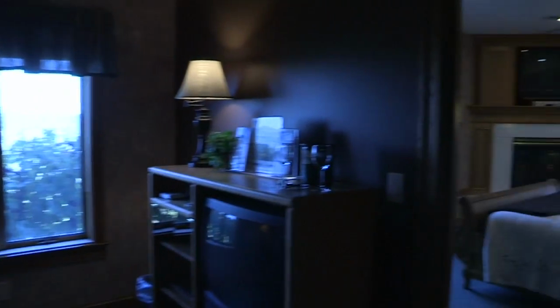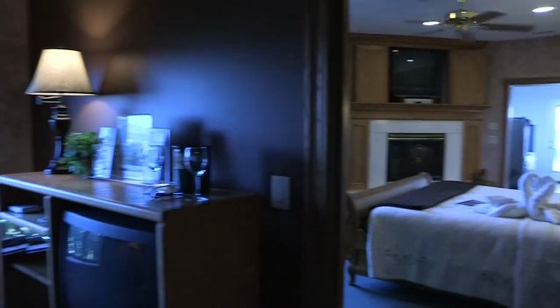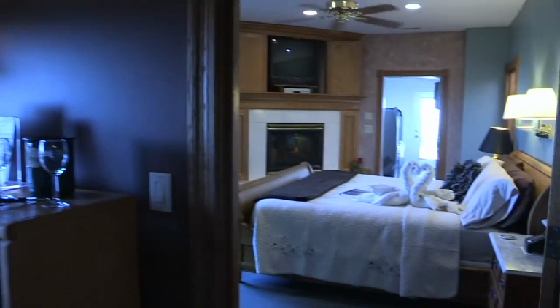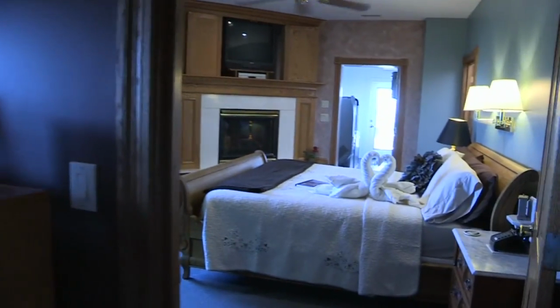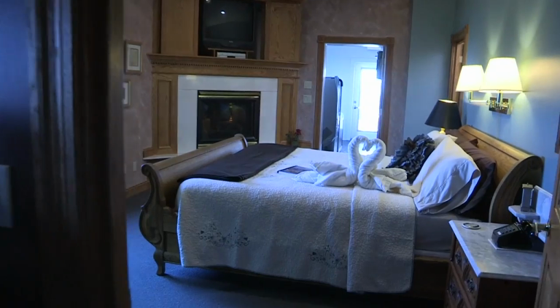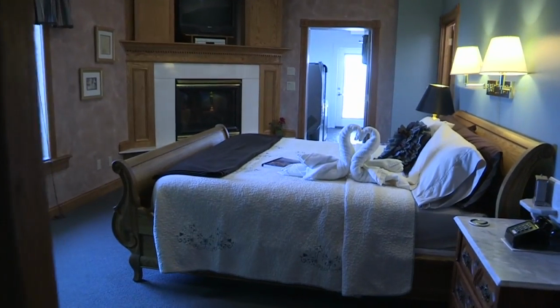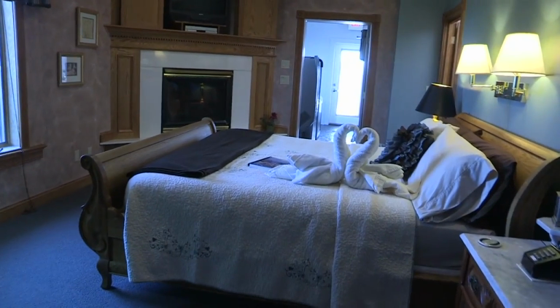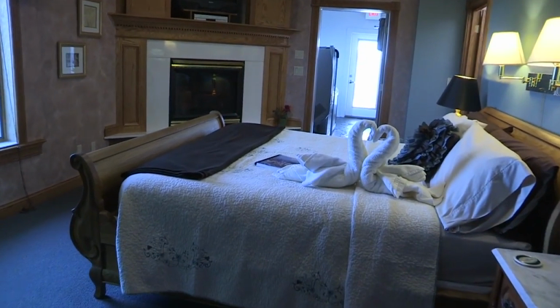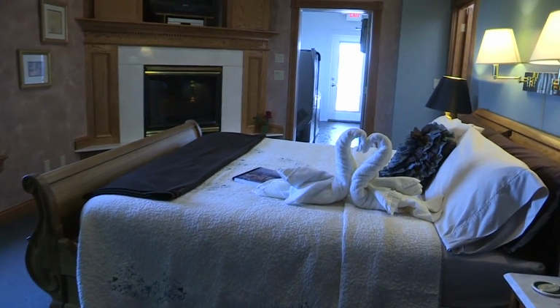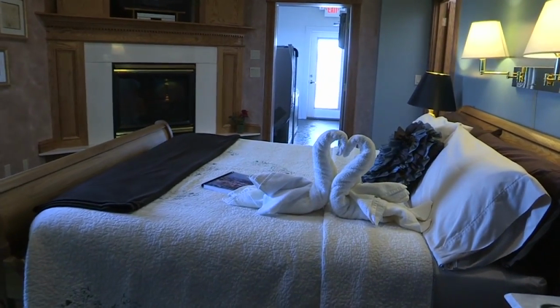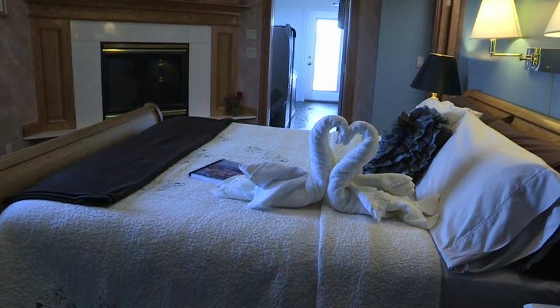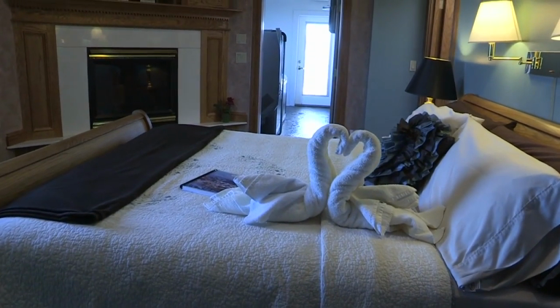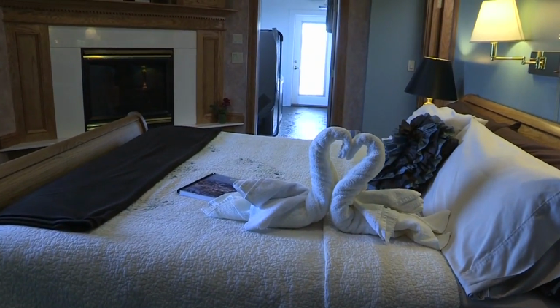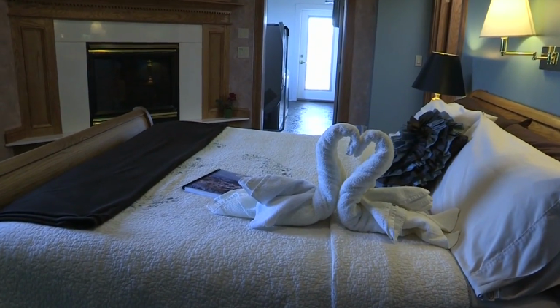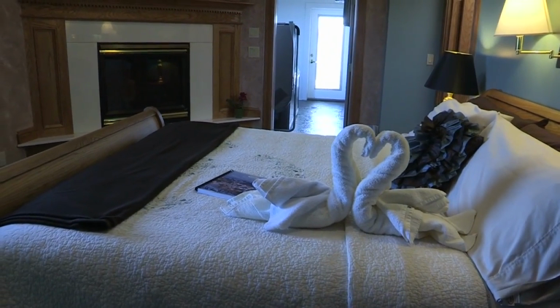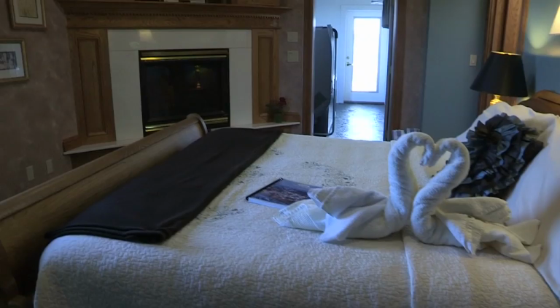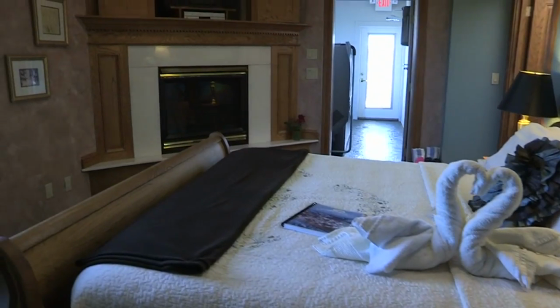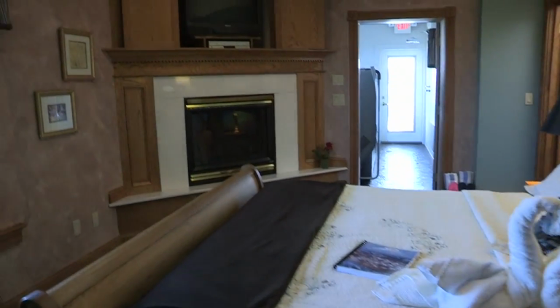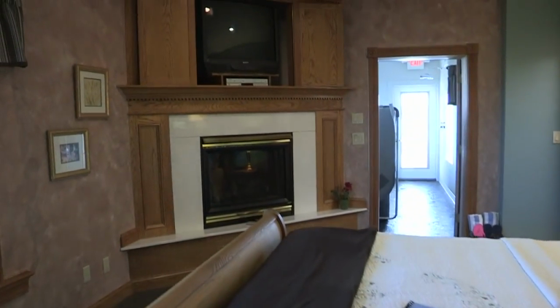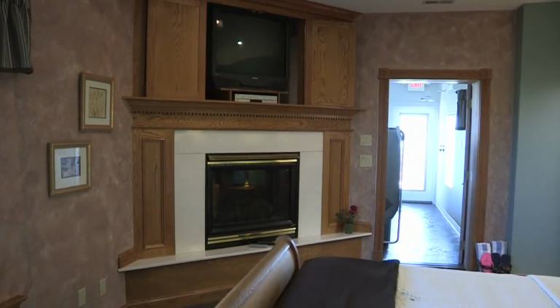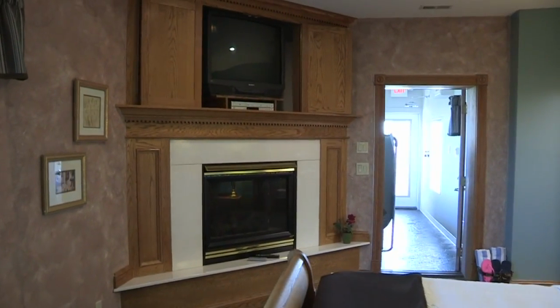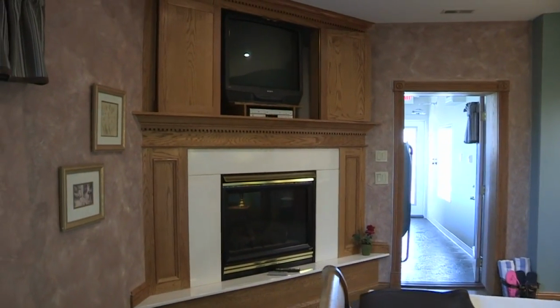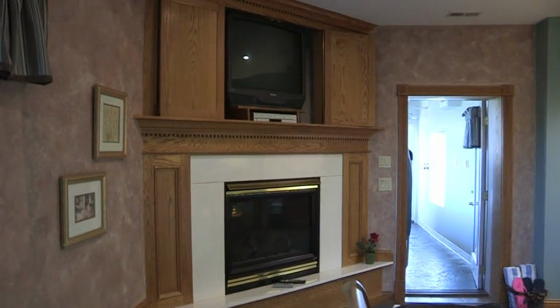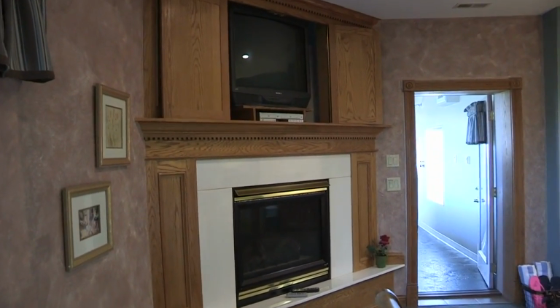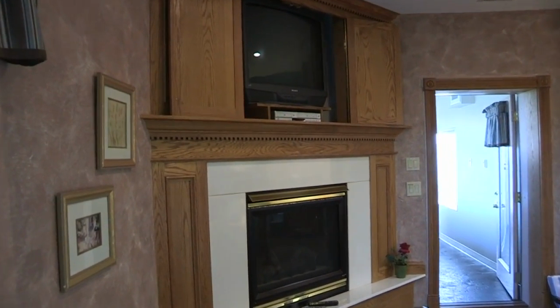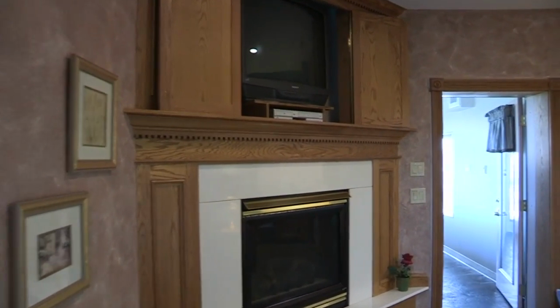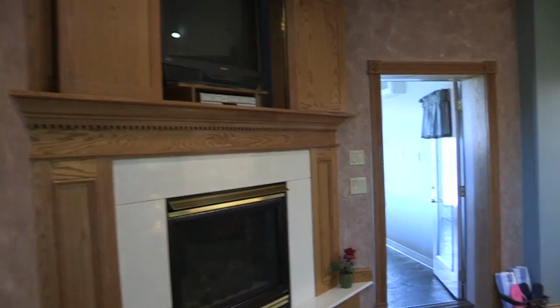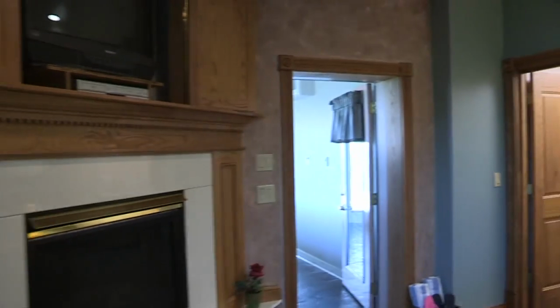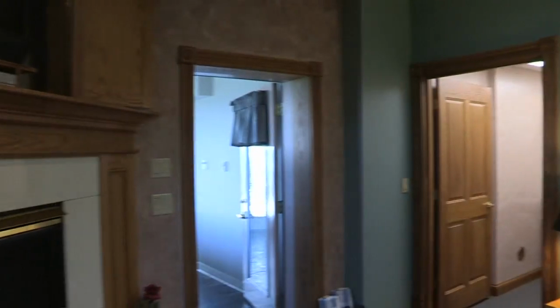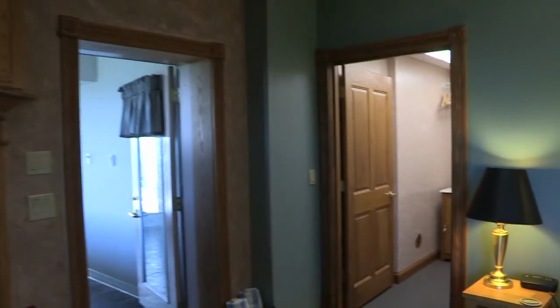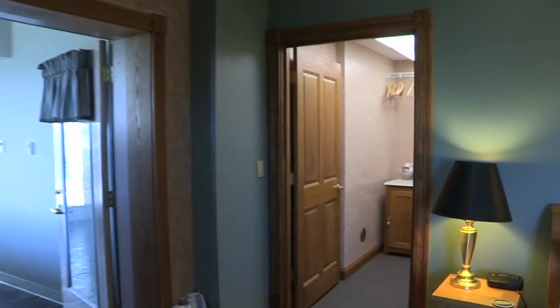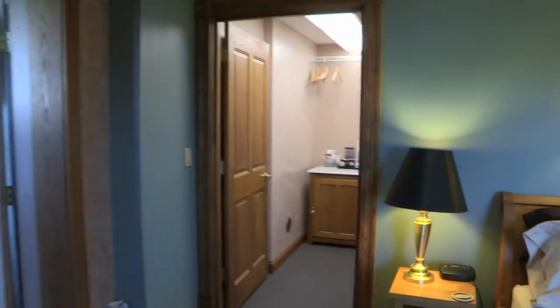The bedroom area features a plush king-size sleigh bed, second TV, and gas fireplace. Save All's closet contains a refrigerator stocked with refreshments, memory foam pillows, robes, slippers, and an iPod and CD player.